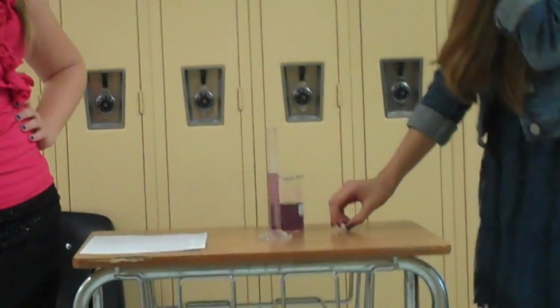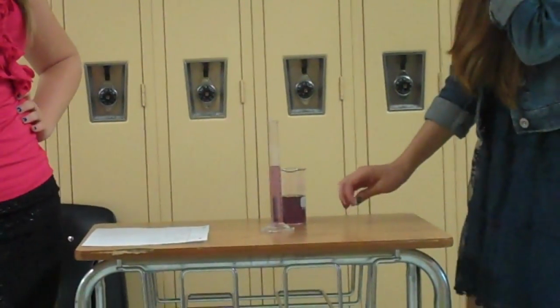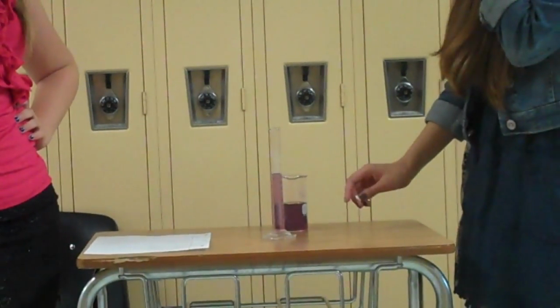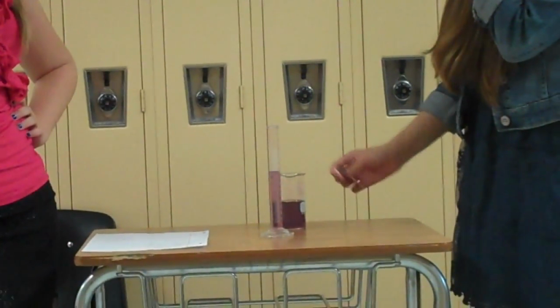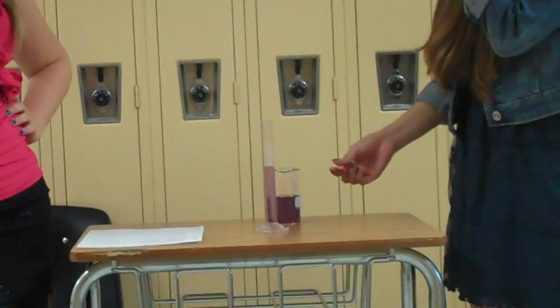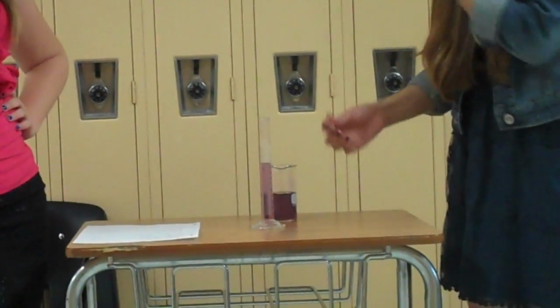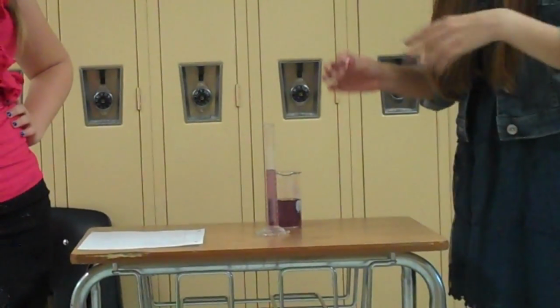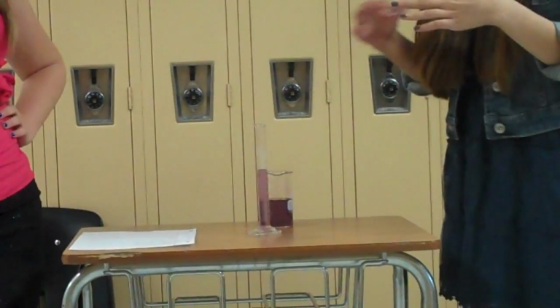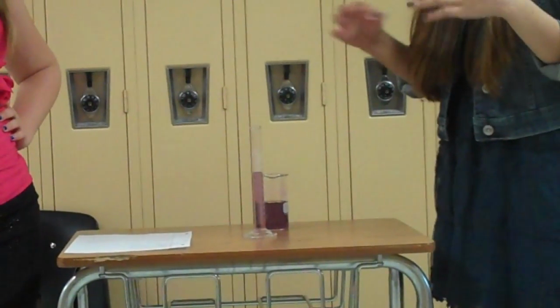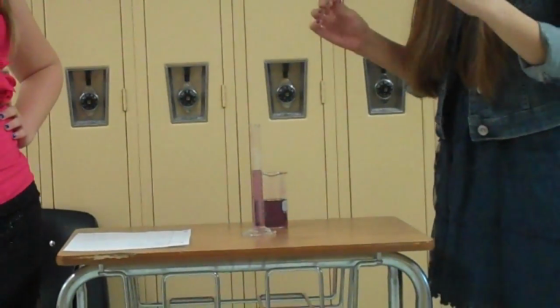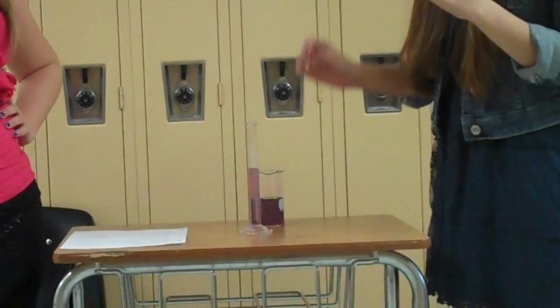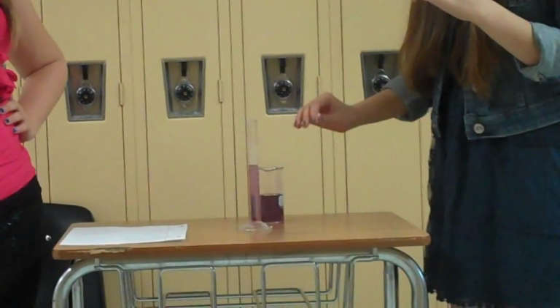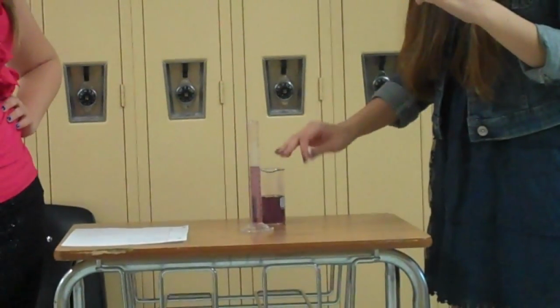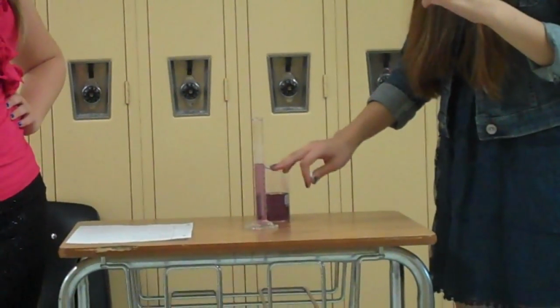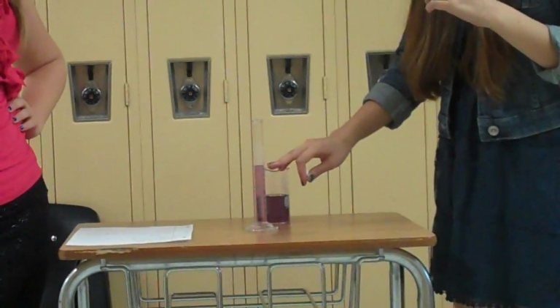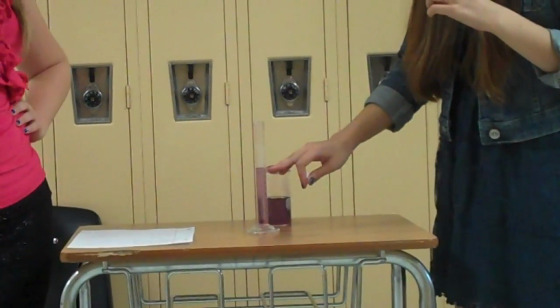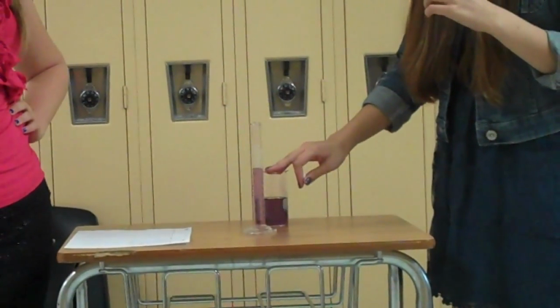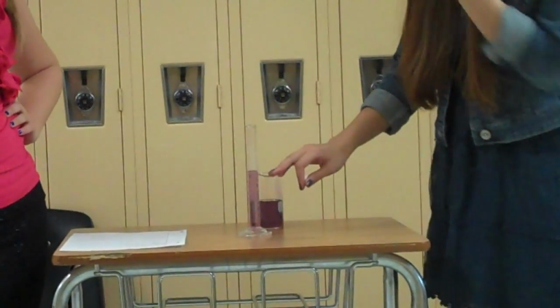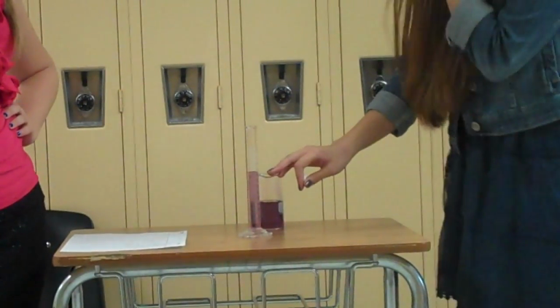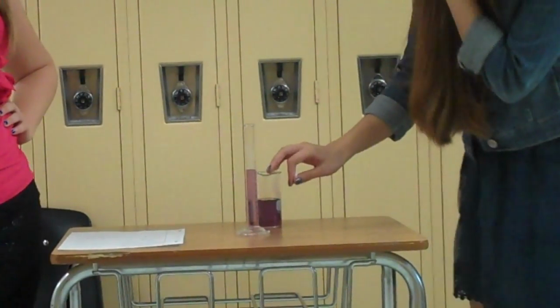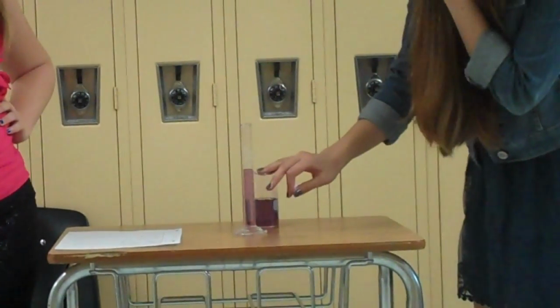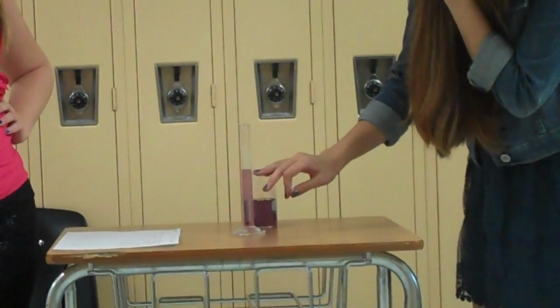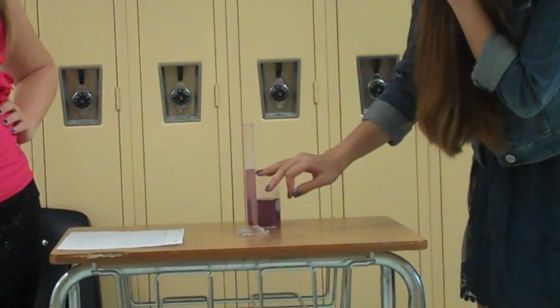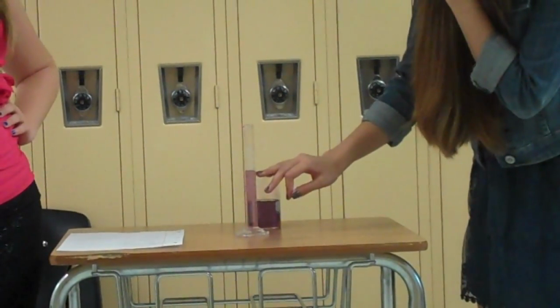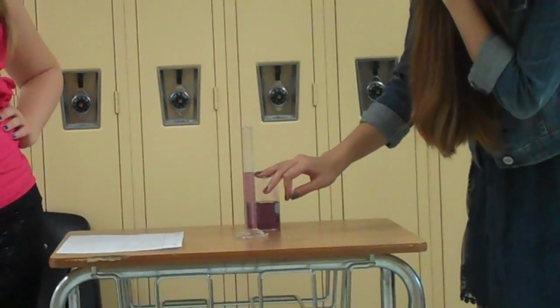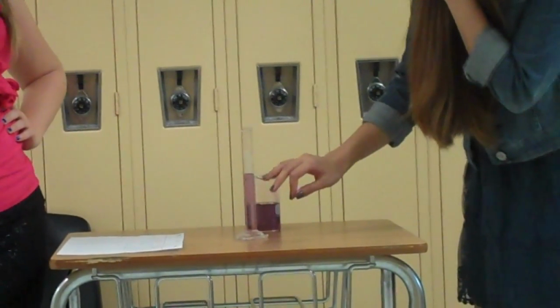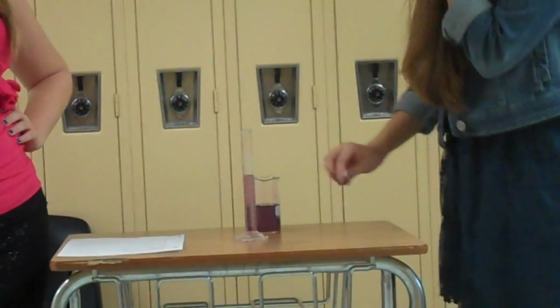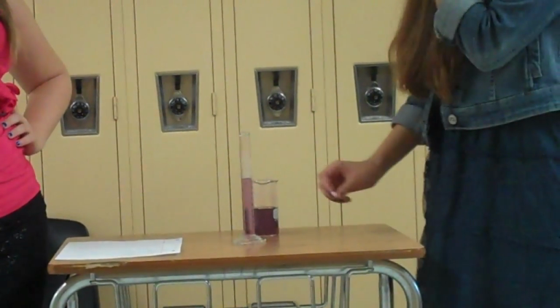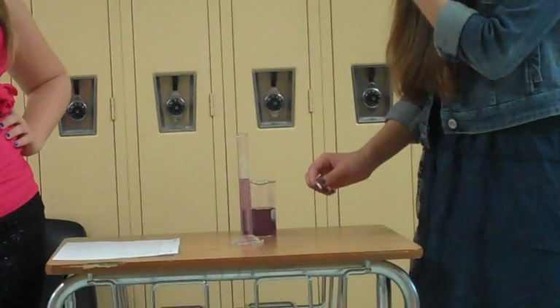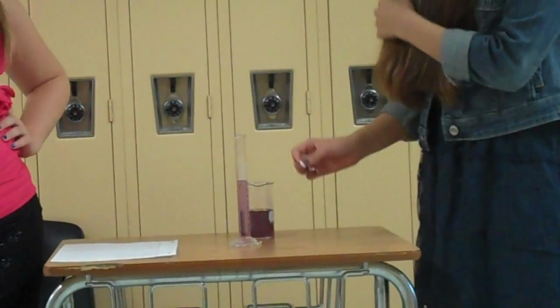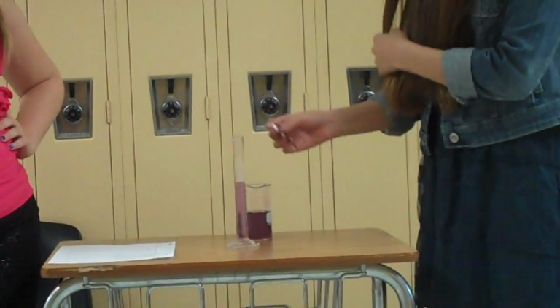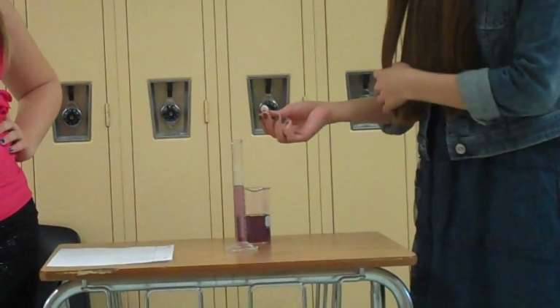The meniscus is almost like a little bubble on the top, and it curves the water down. So you have to read the line underneath it to get the correct measurement.